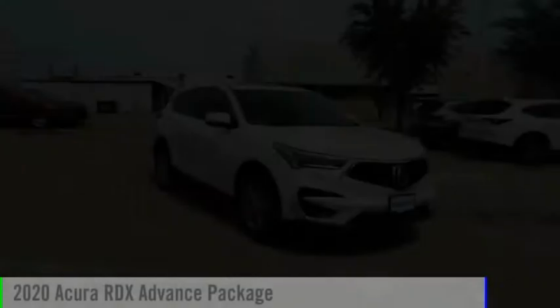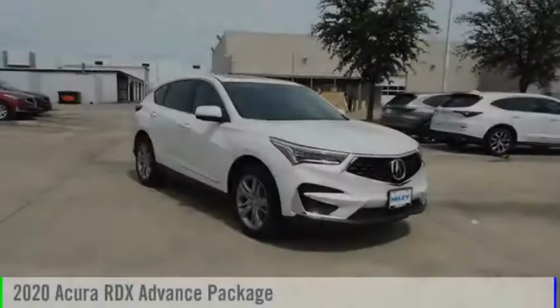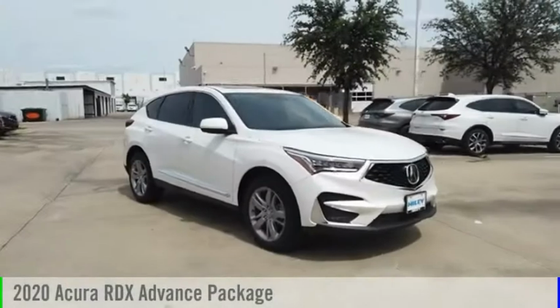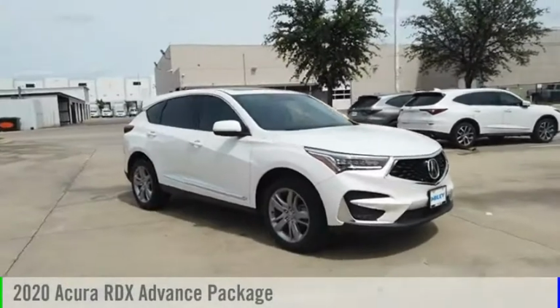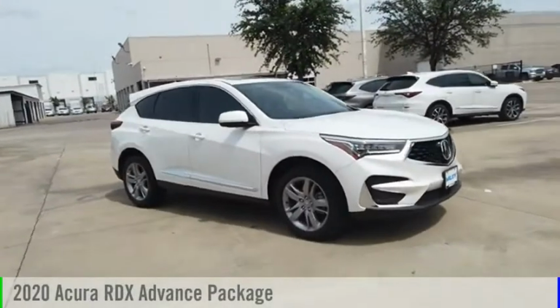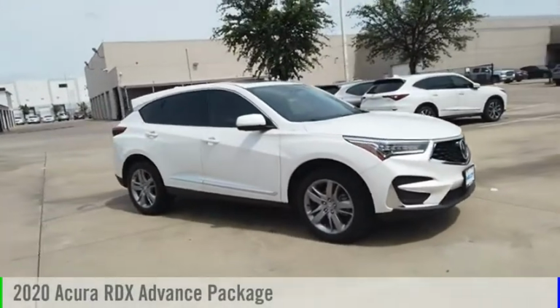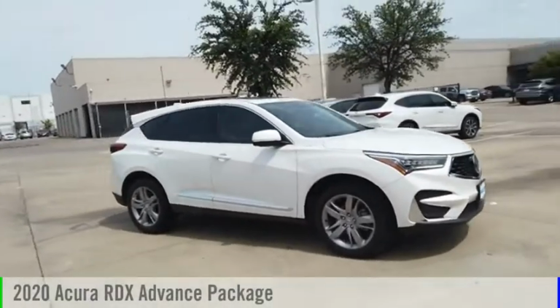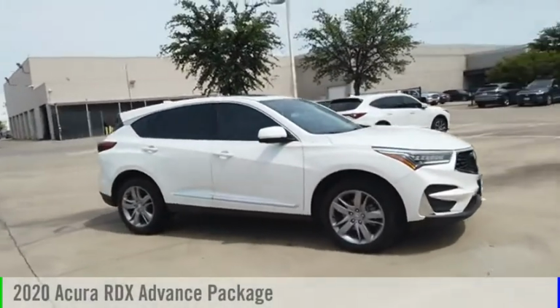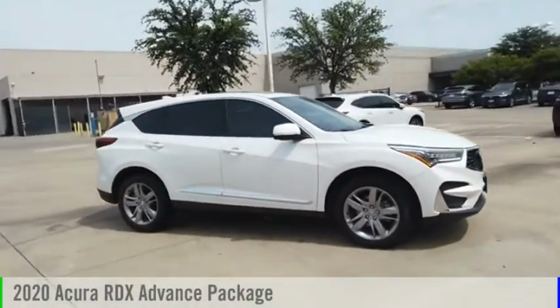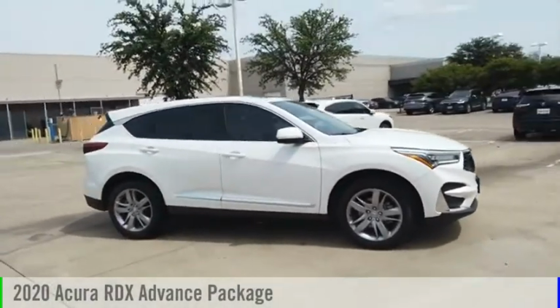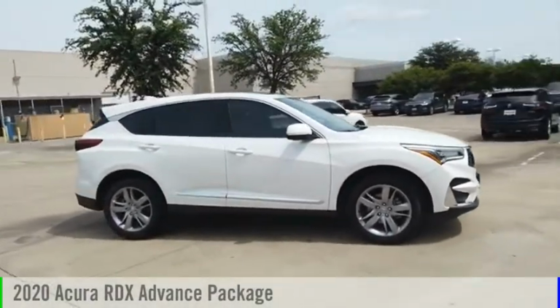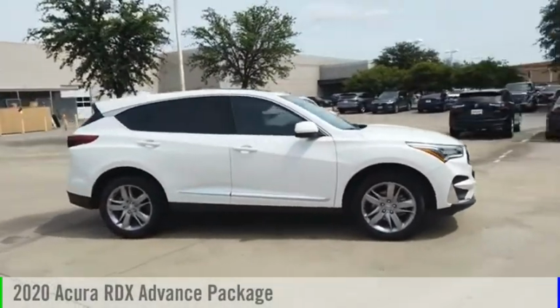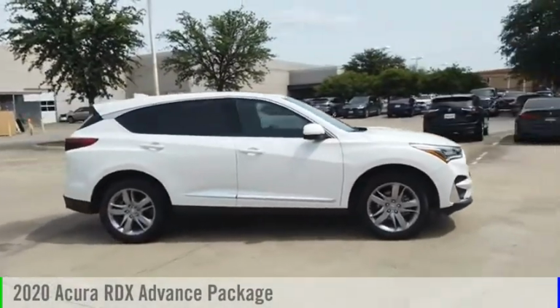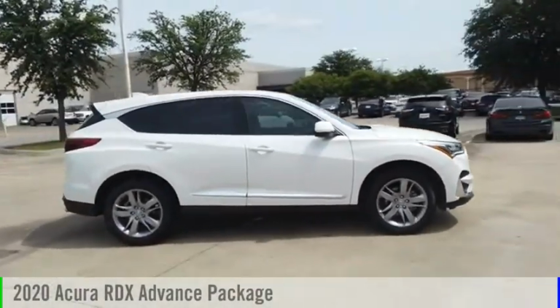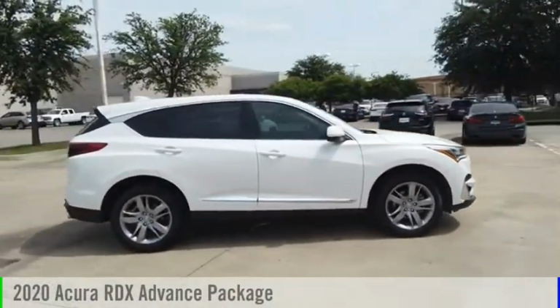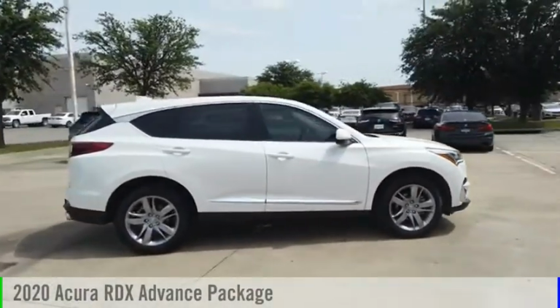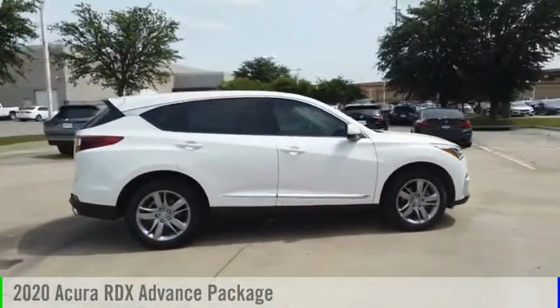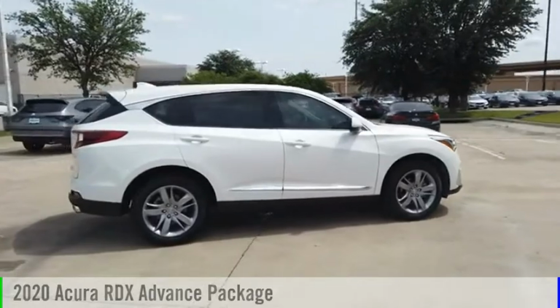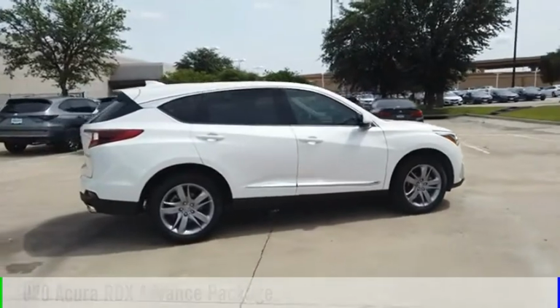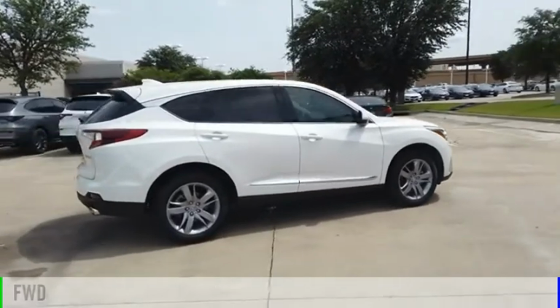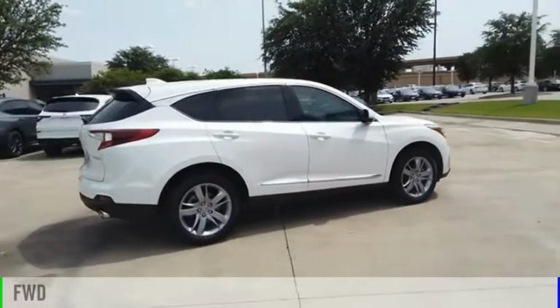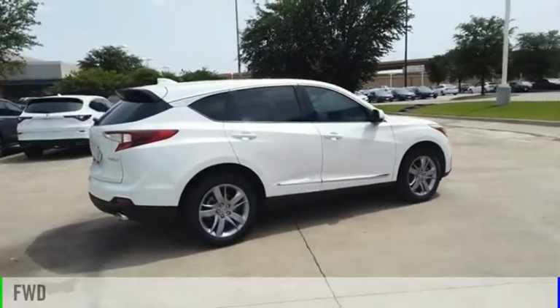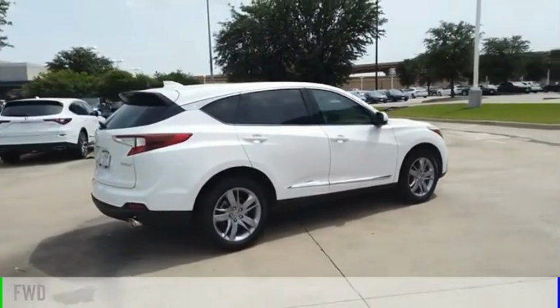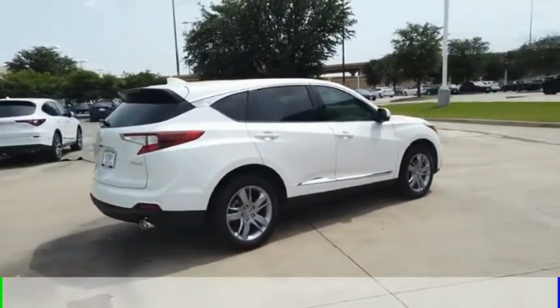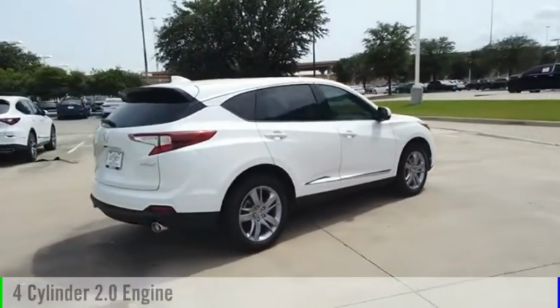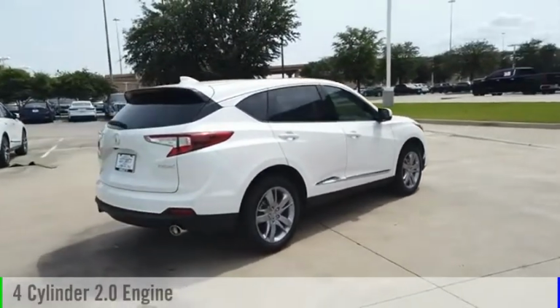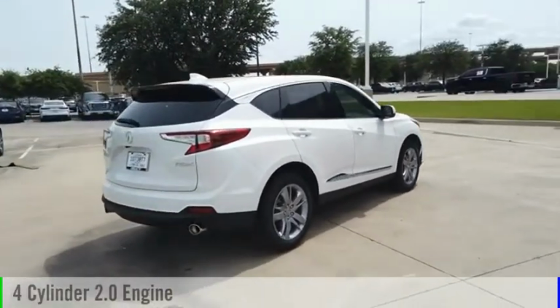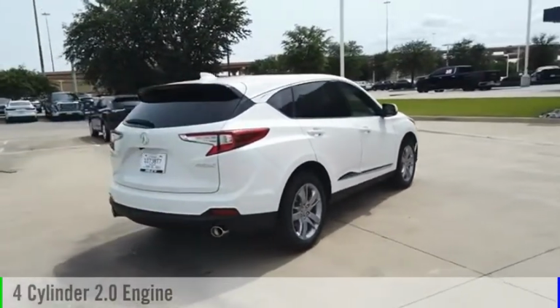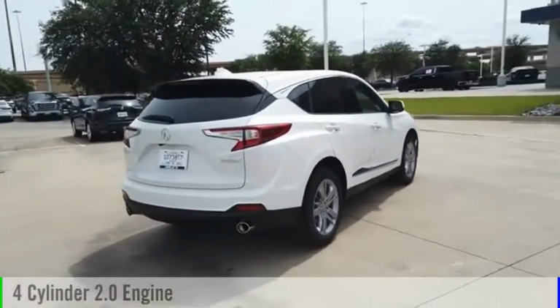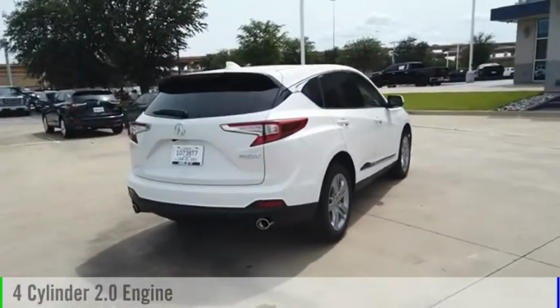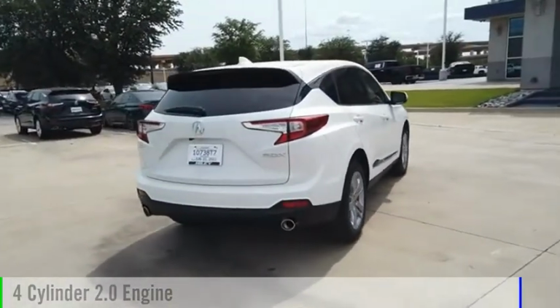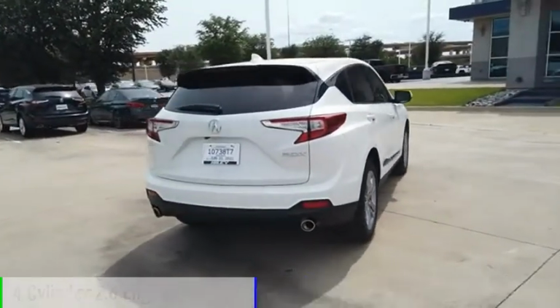We are pleased to show you the 2020 RDX. This vehicle is powered by a front-wheel drive, four-cylinder, 2.0-liter engine.